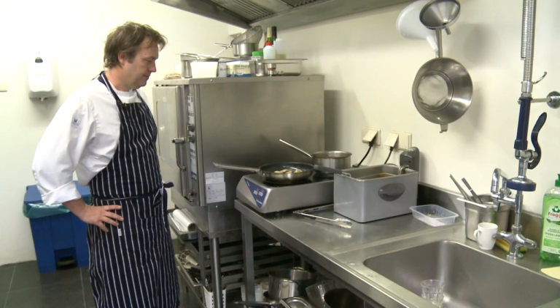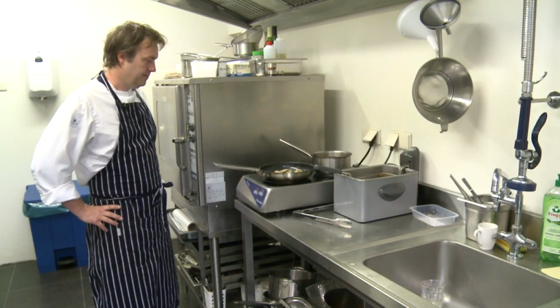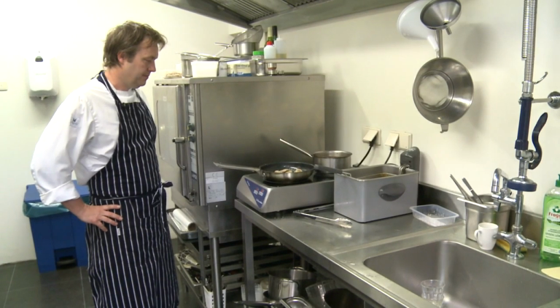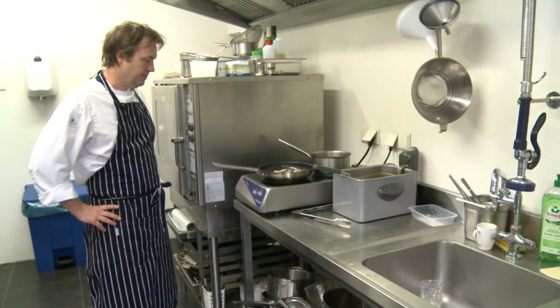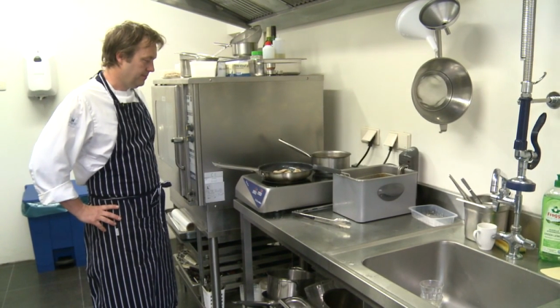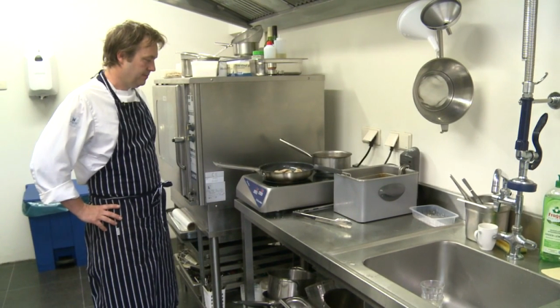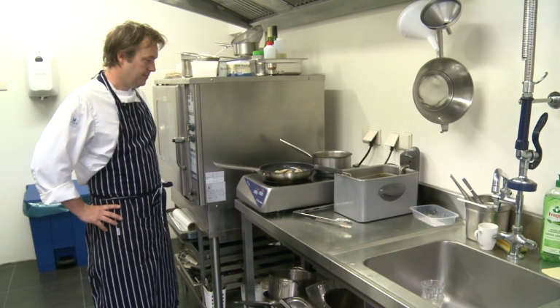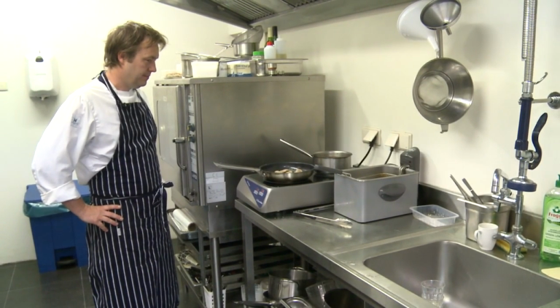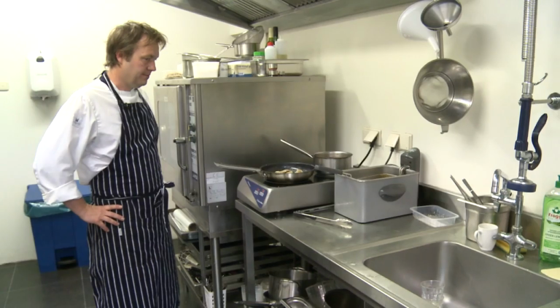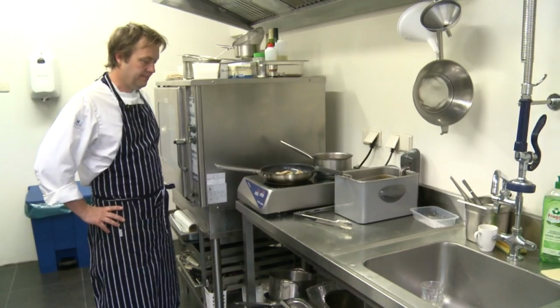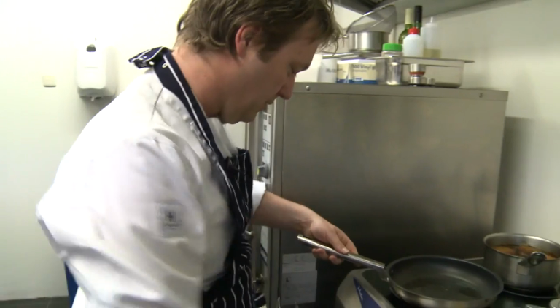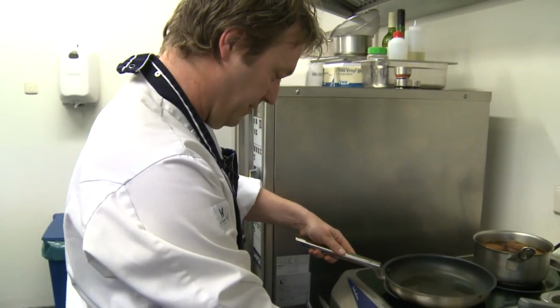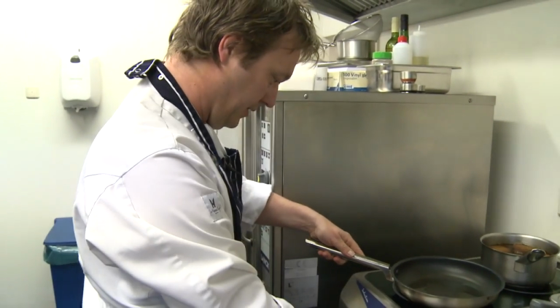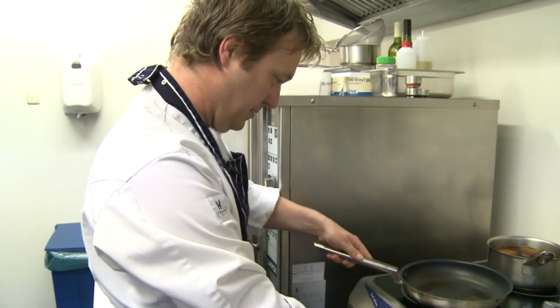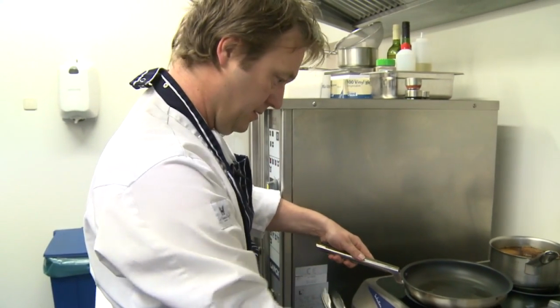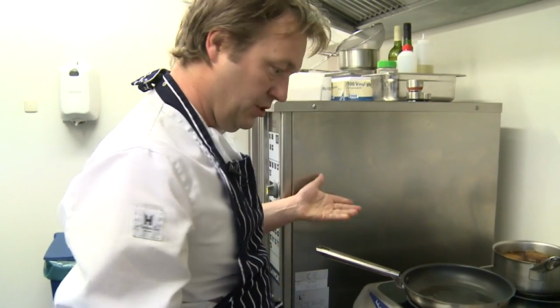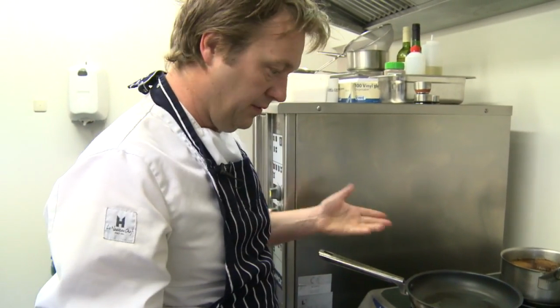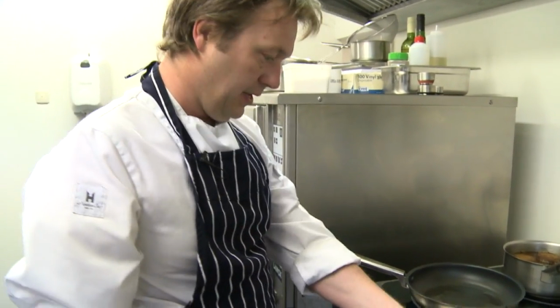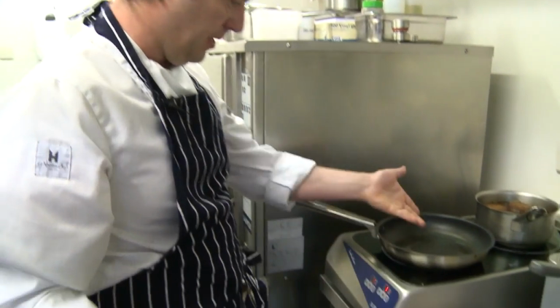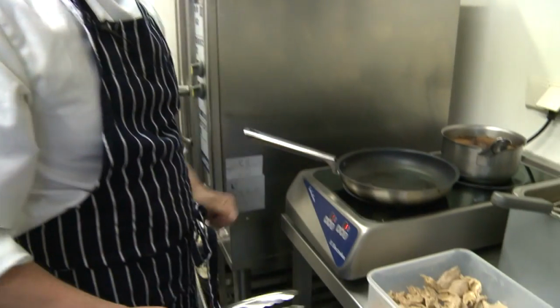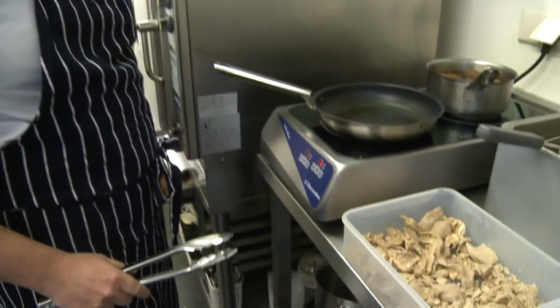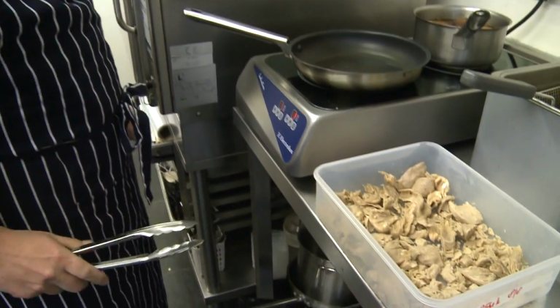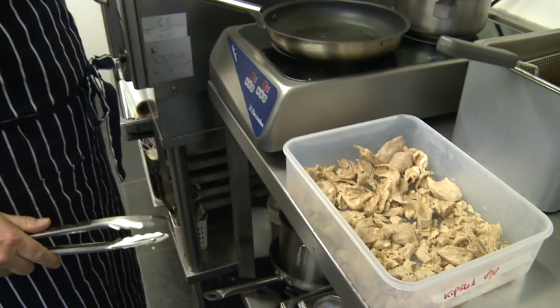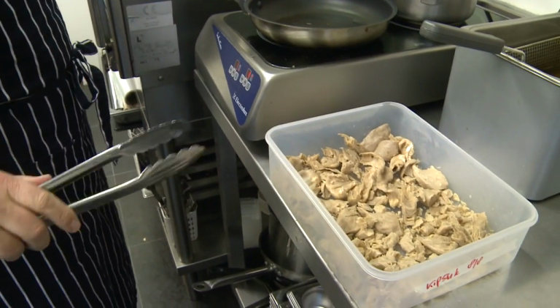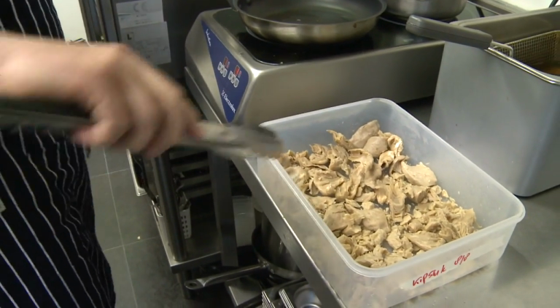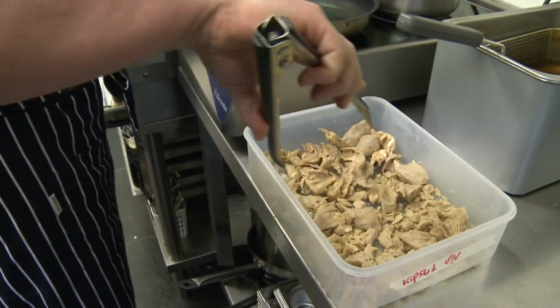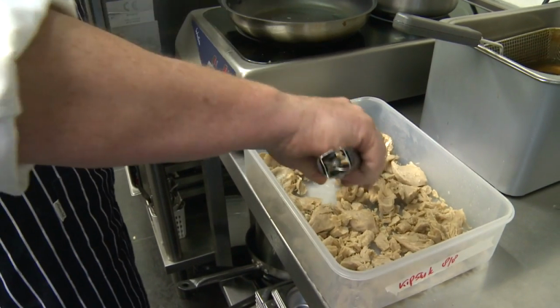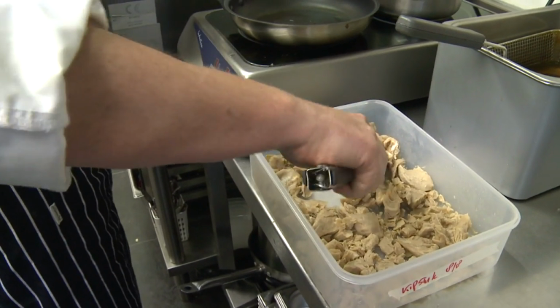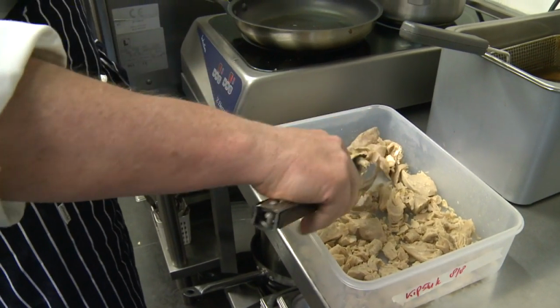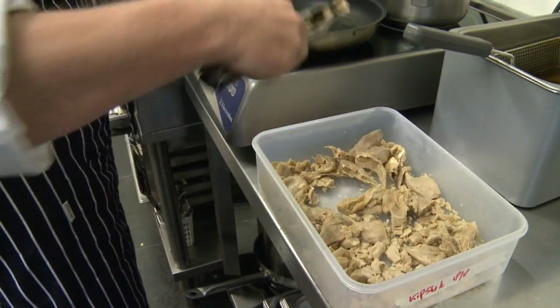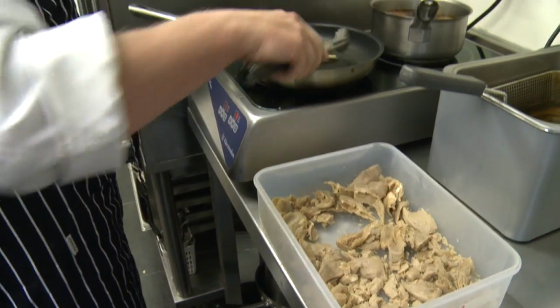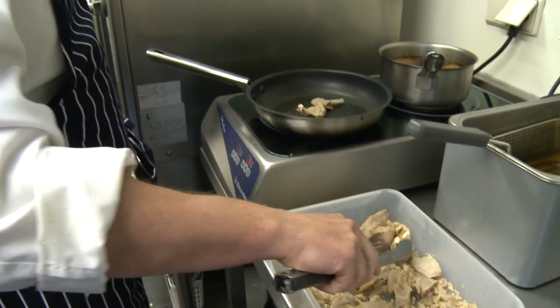It's eleven o'clock and Paul is preparing dishes at his small vegetarian restaurant in the Hague. He has a little oil in his pan and is heating everything up — including what he calls chicken.